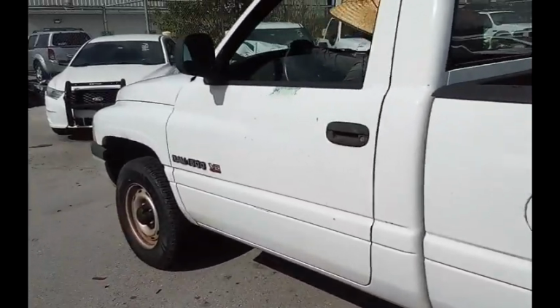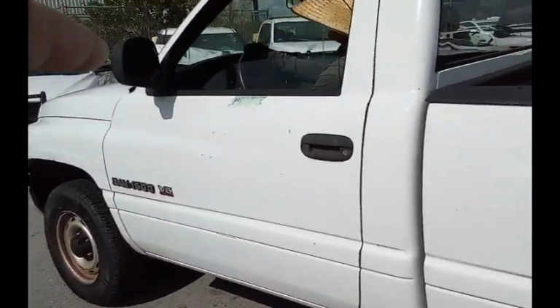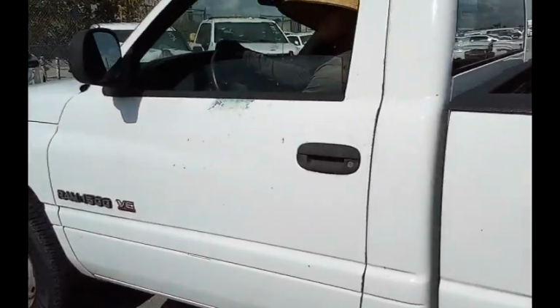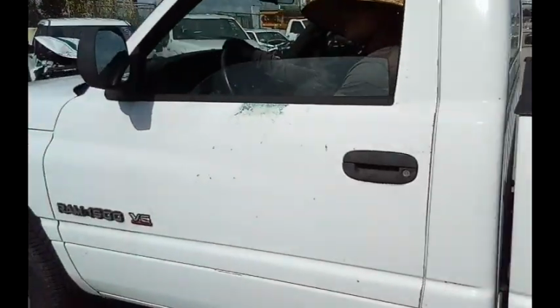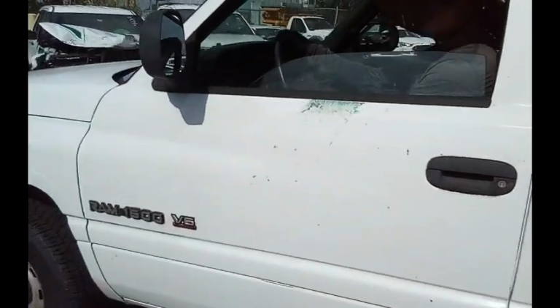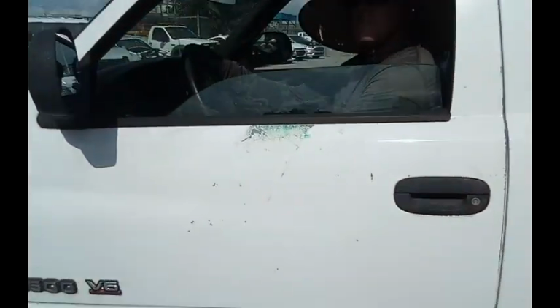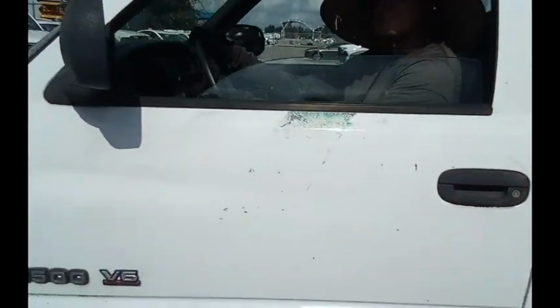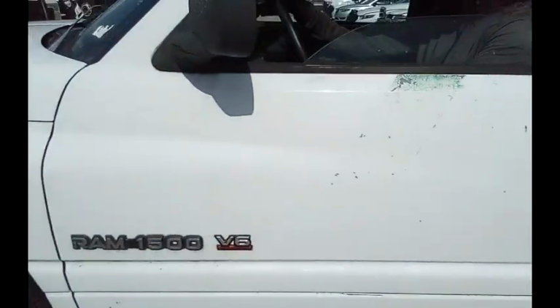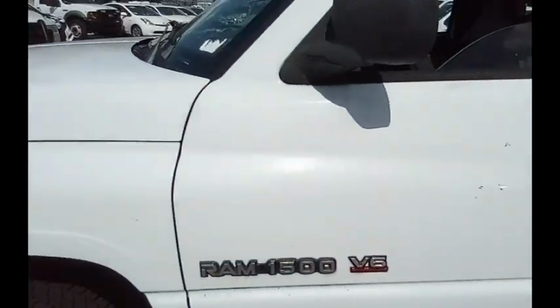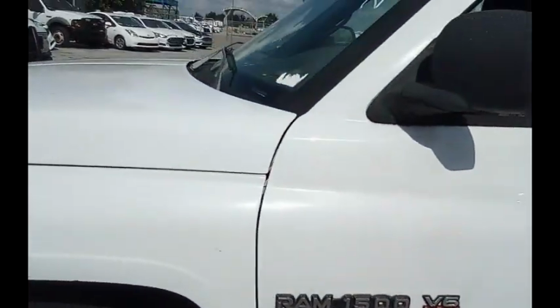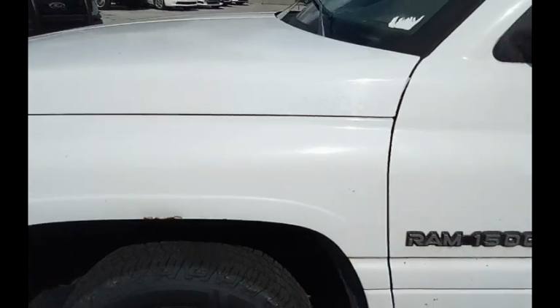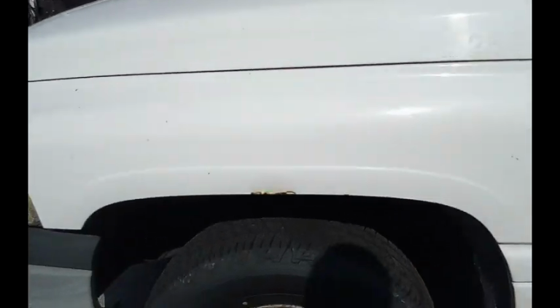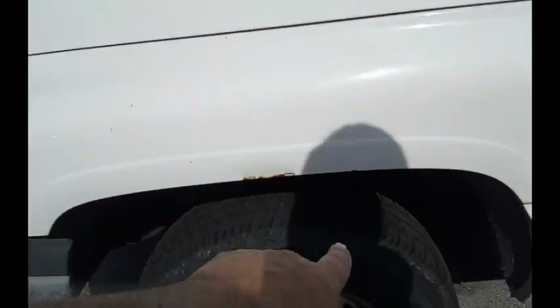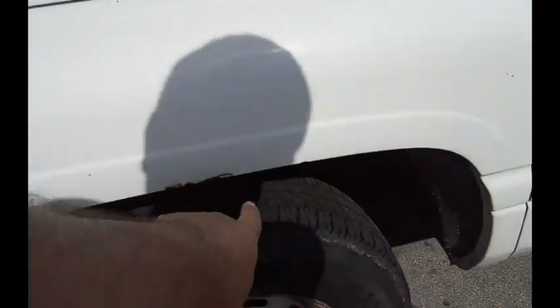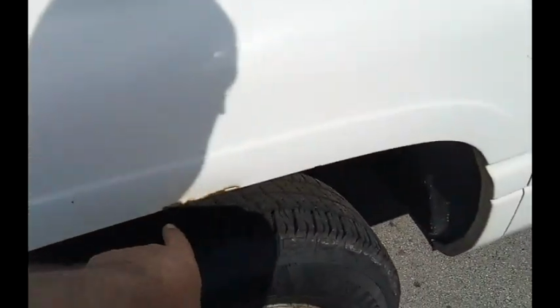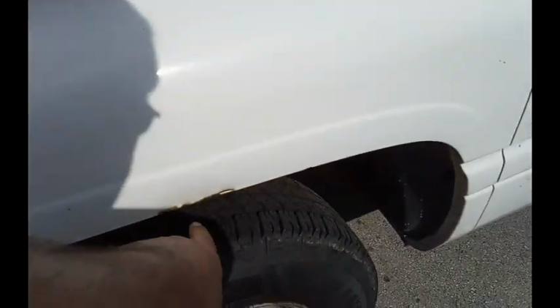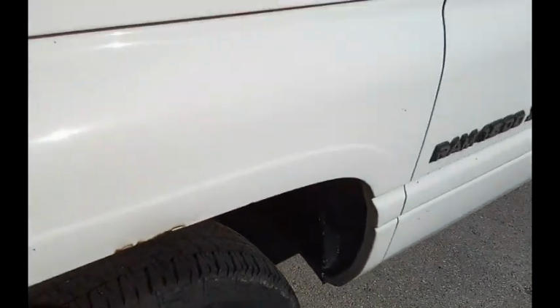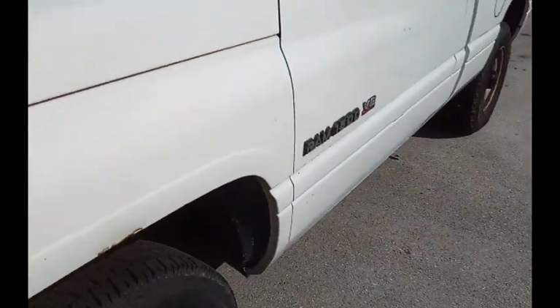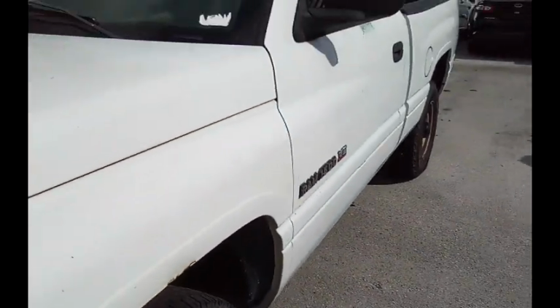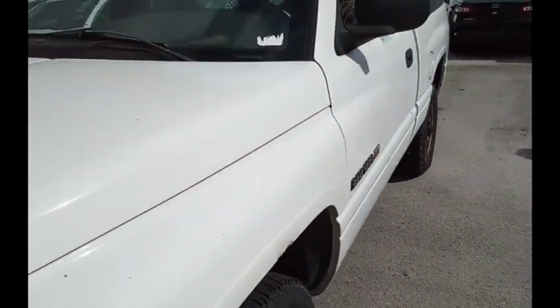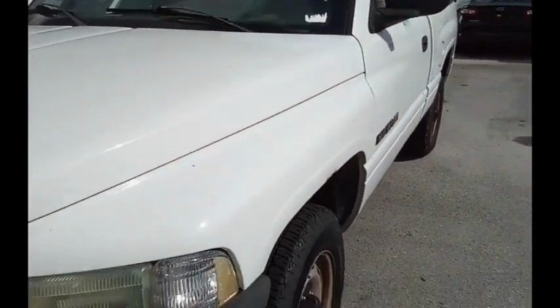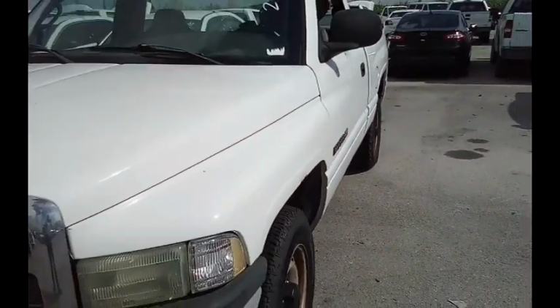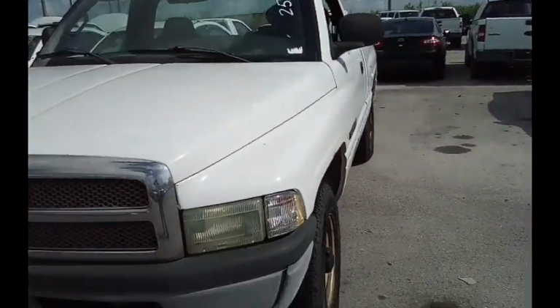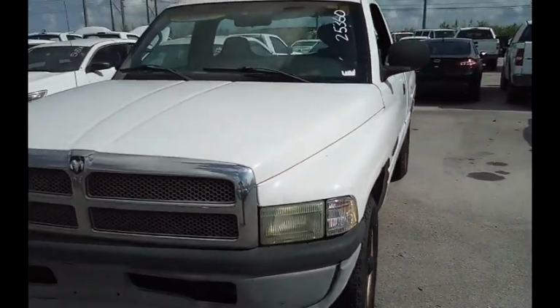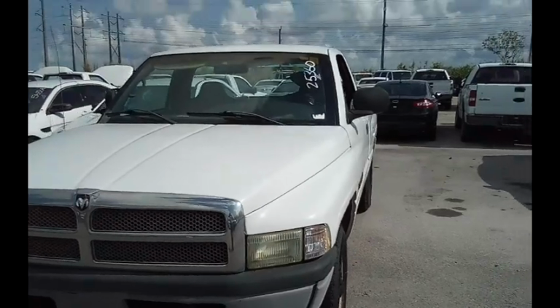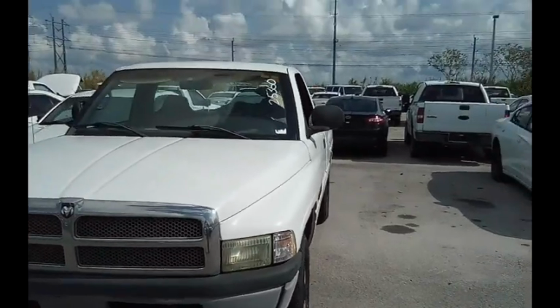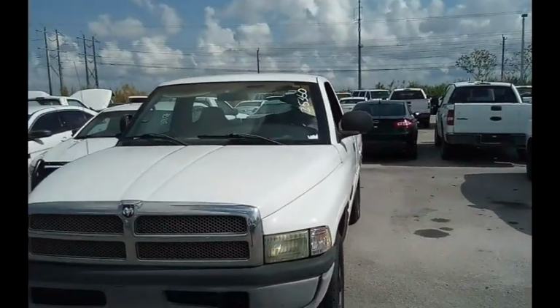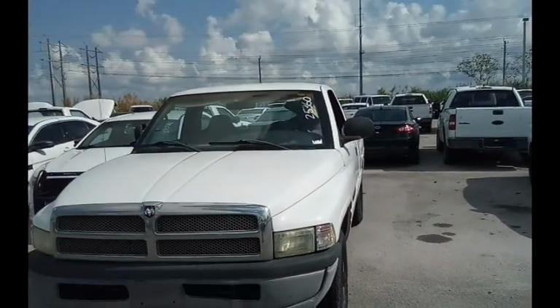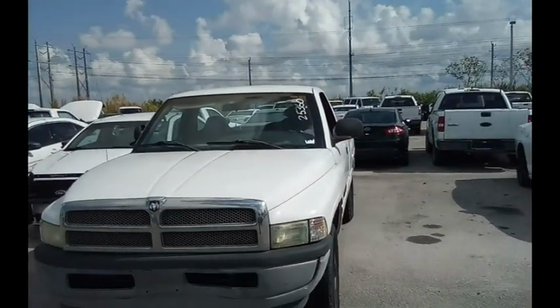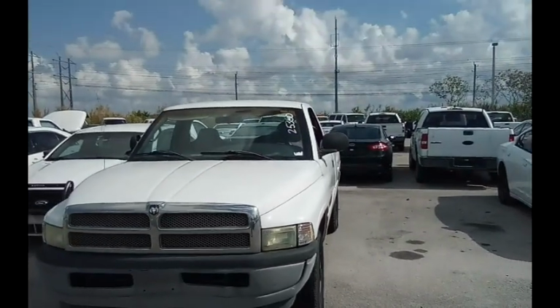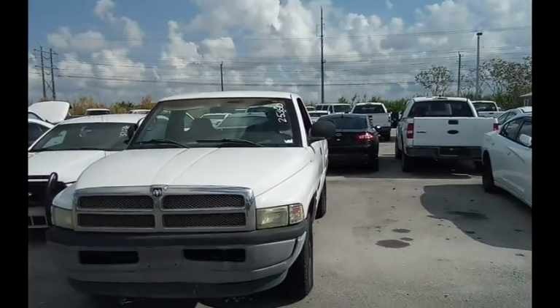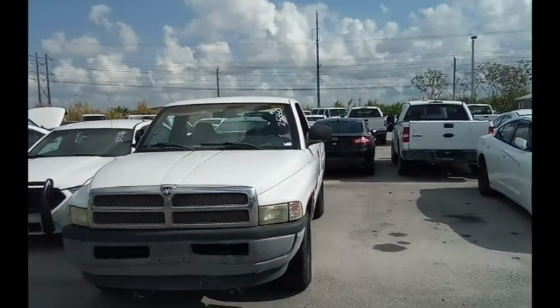Again, that's the stickers. AC is working and we're going to roll the truck back for you. Got a little rusting here. Dodge 1500.